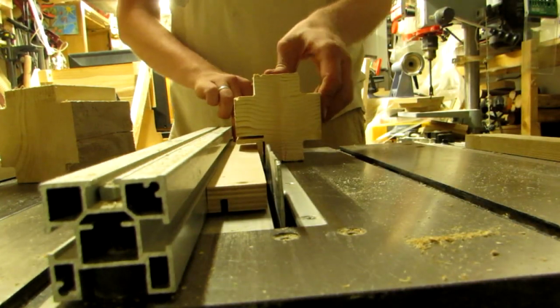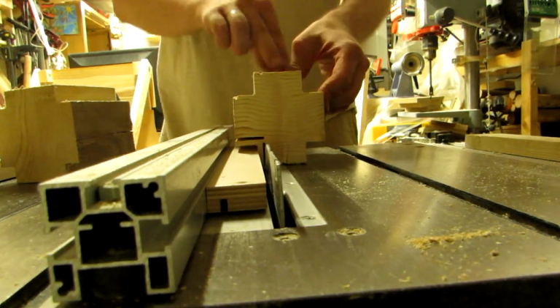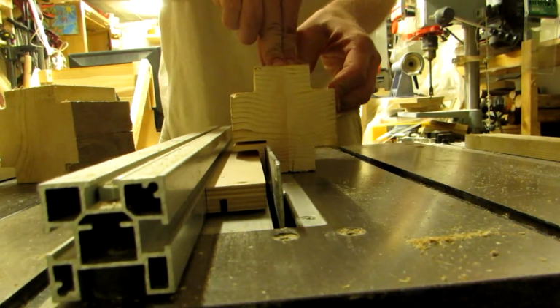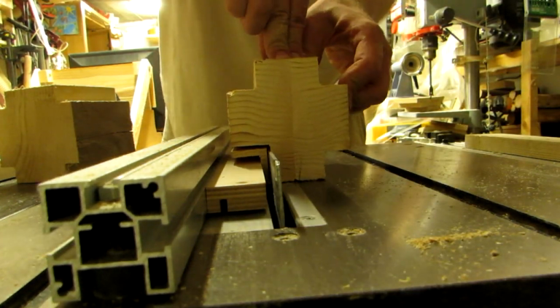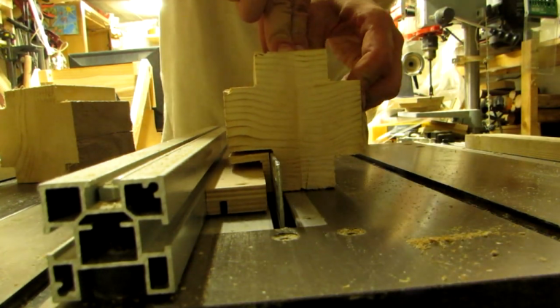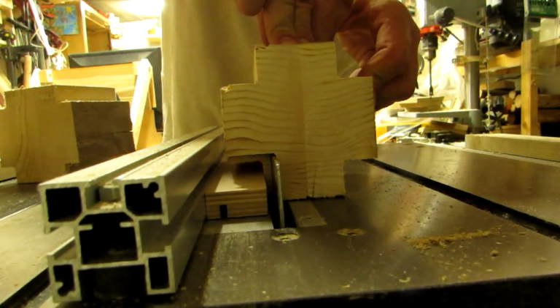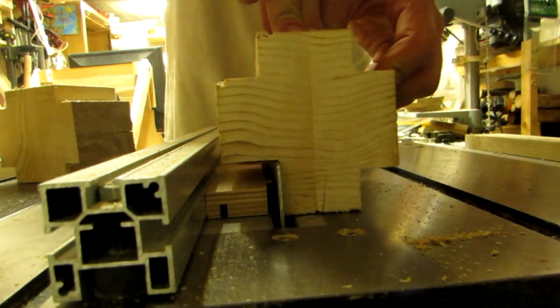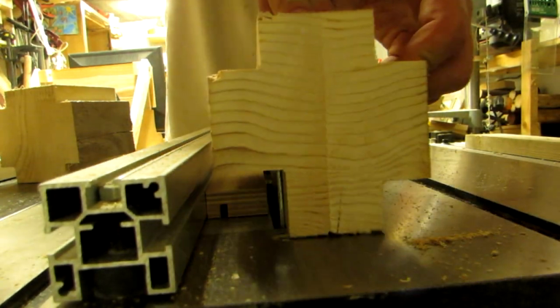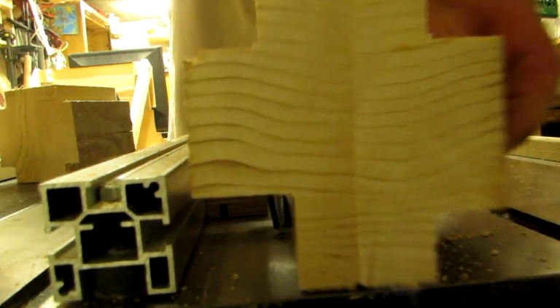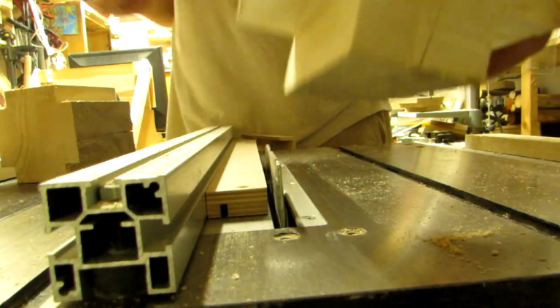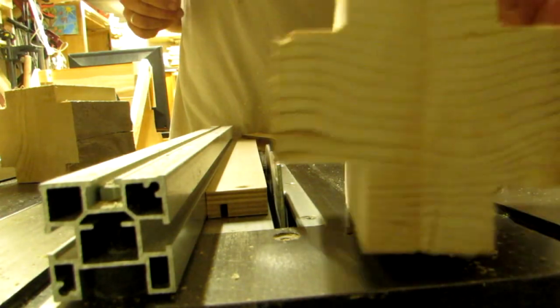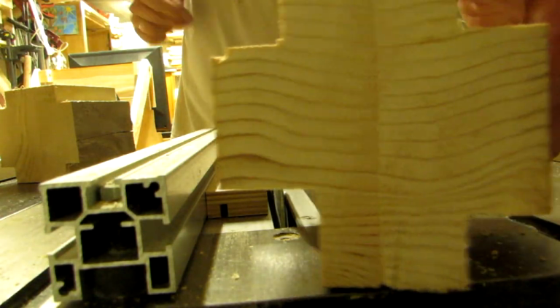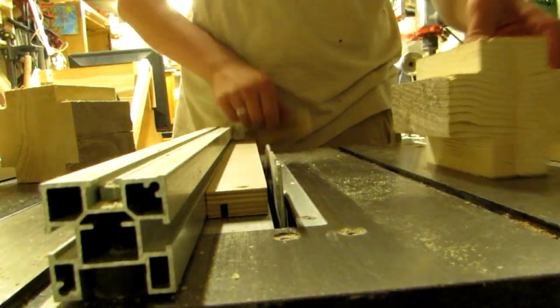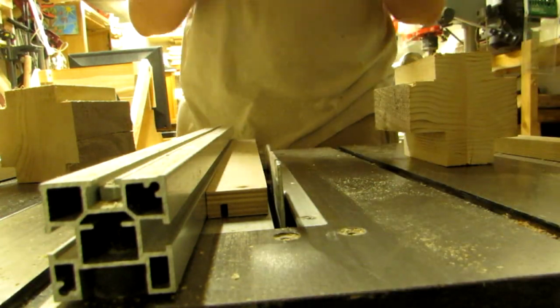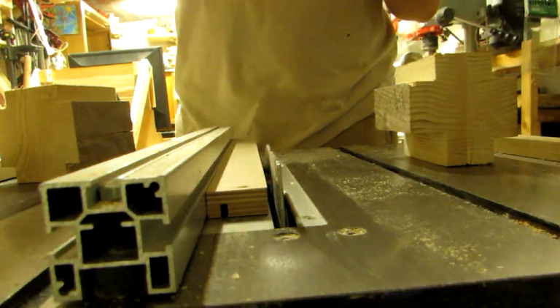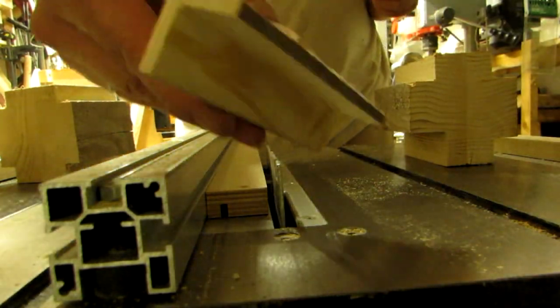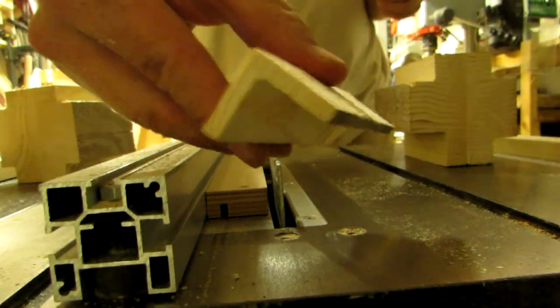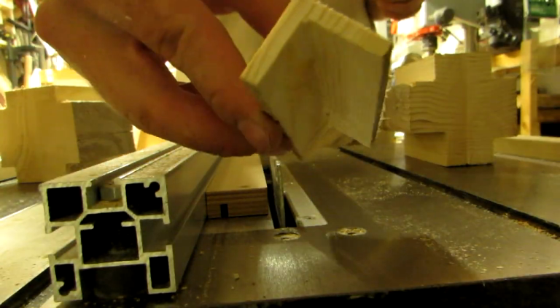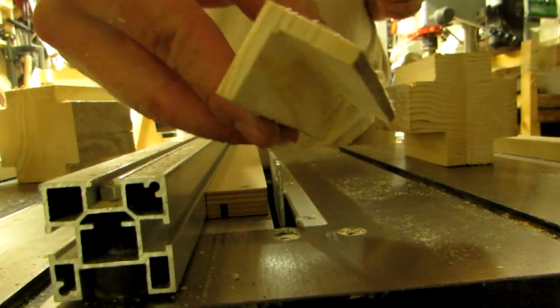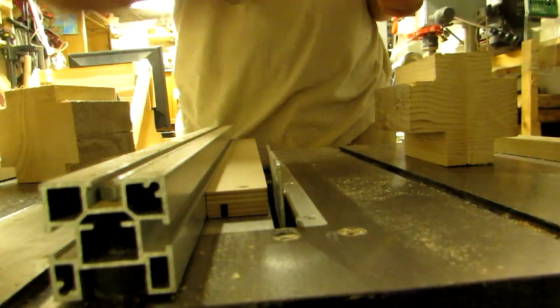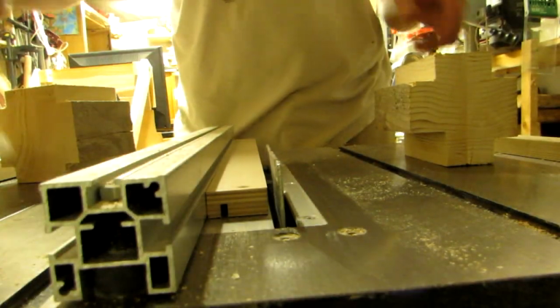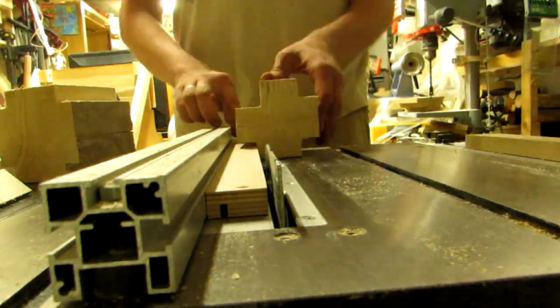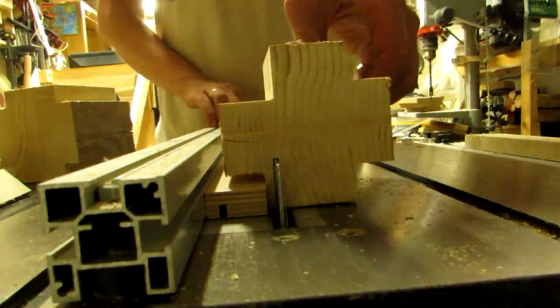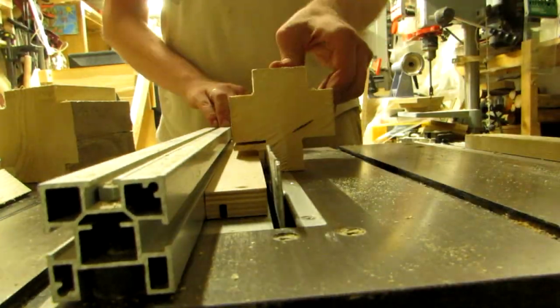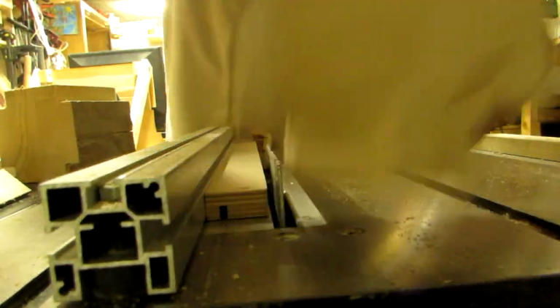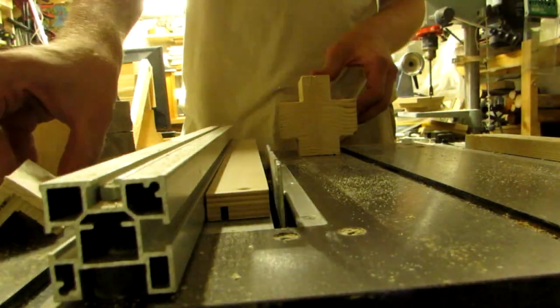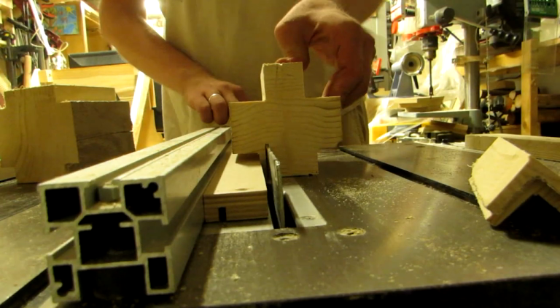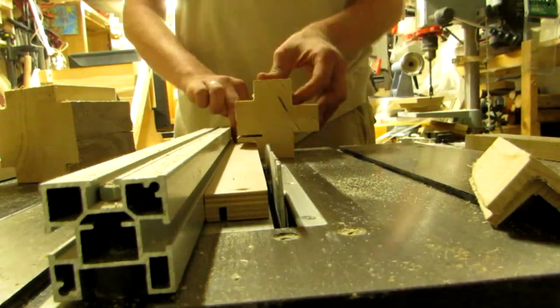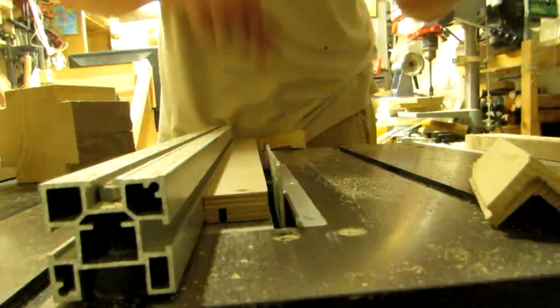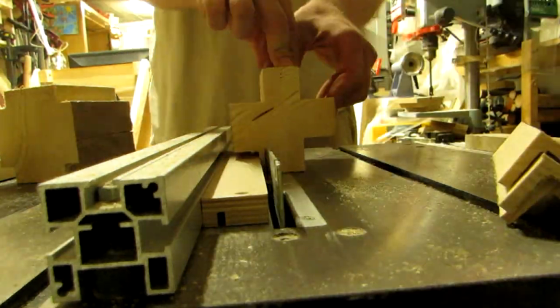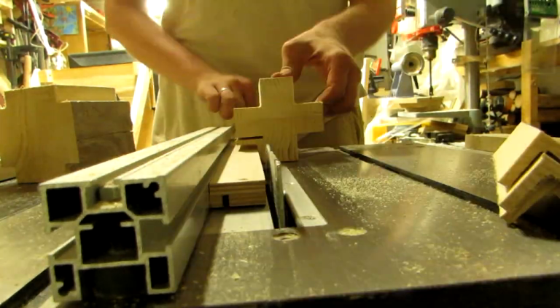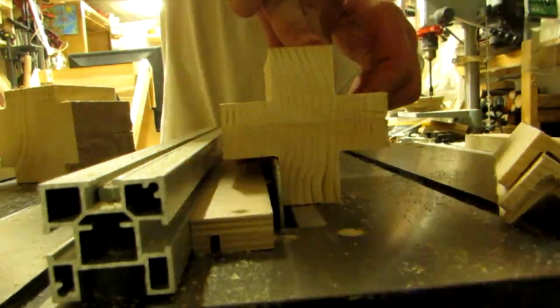For a clean cut, they should intersect completely without leaving a ridge on the piece. Once you have your plate set, cut out four L-shapes from the four corners of the scrap.